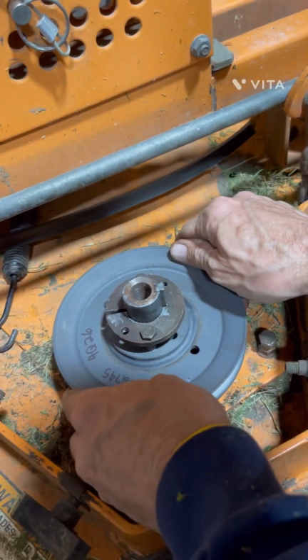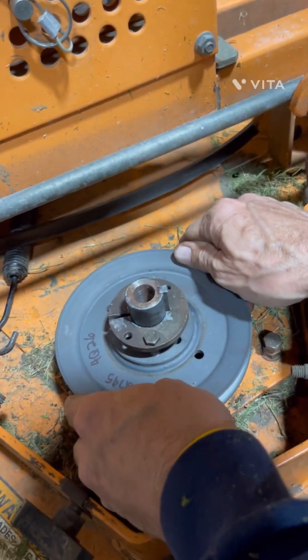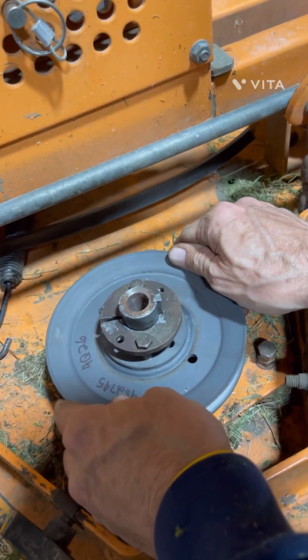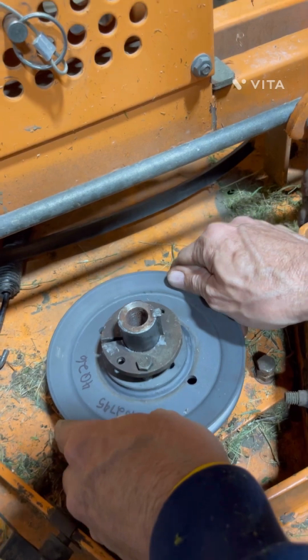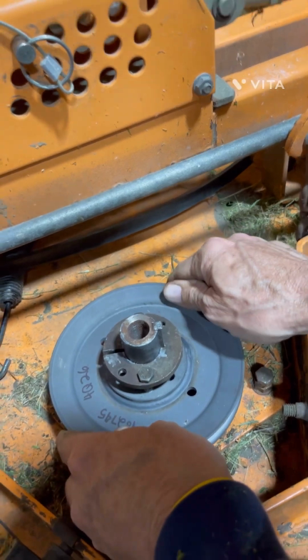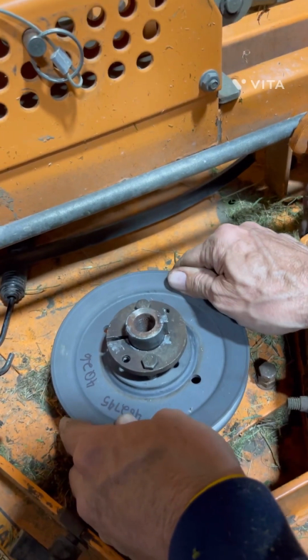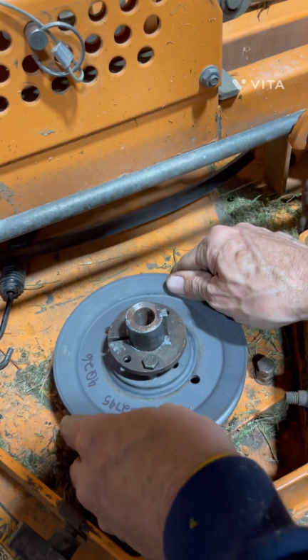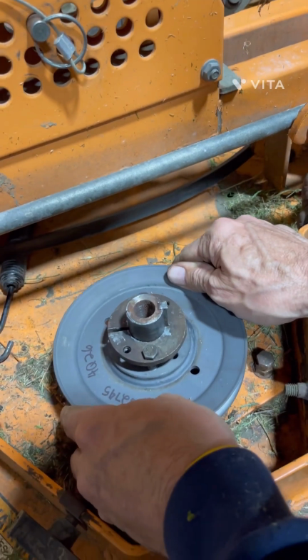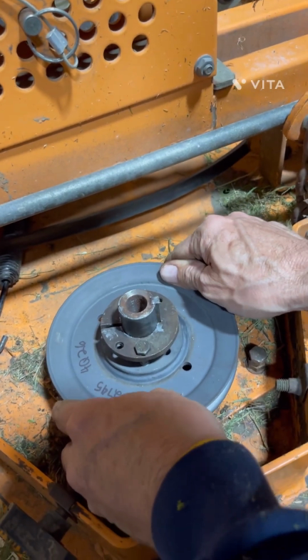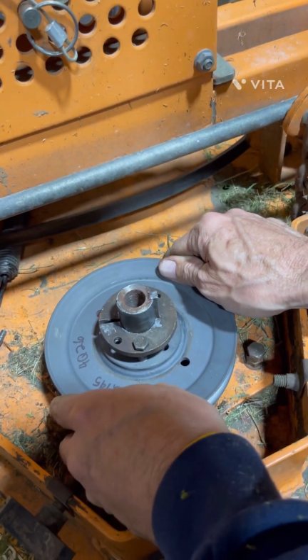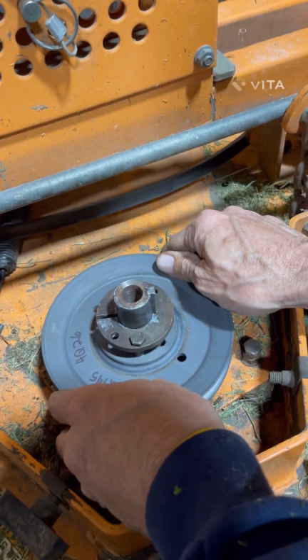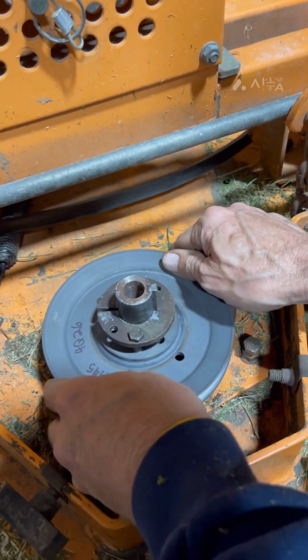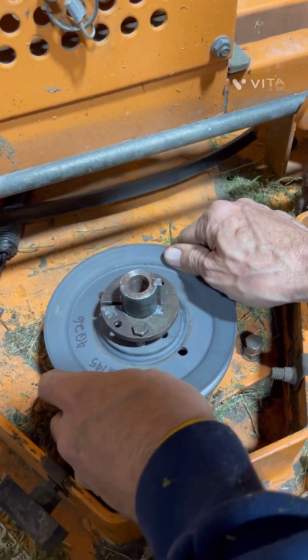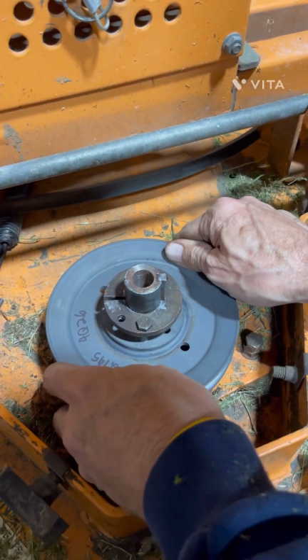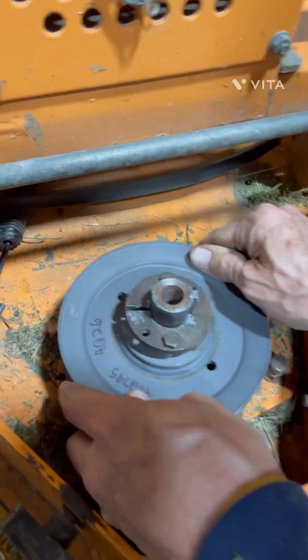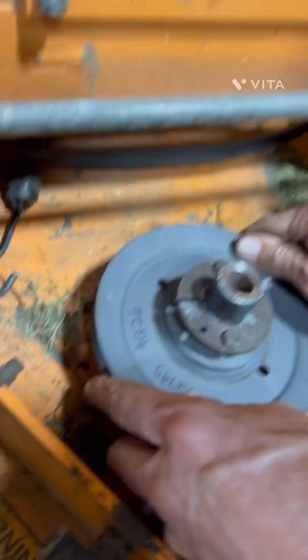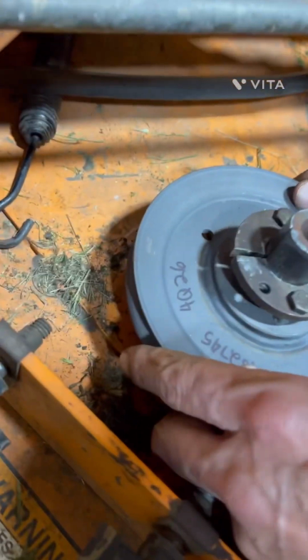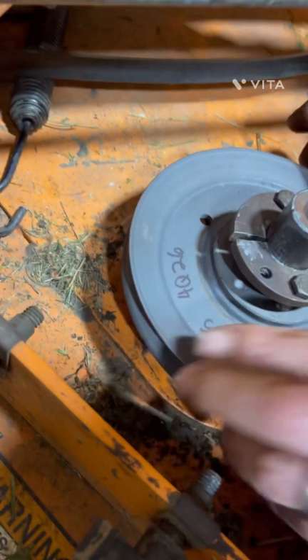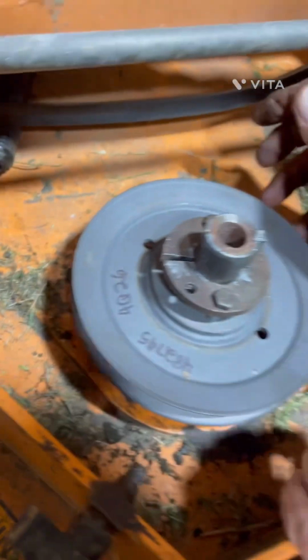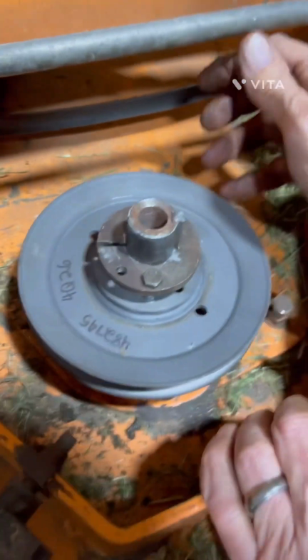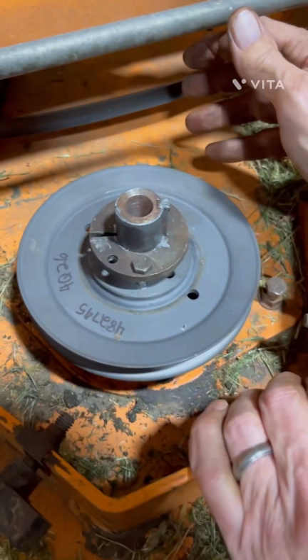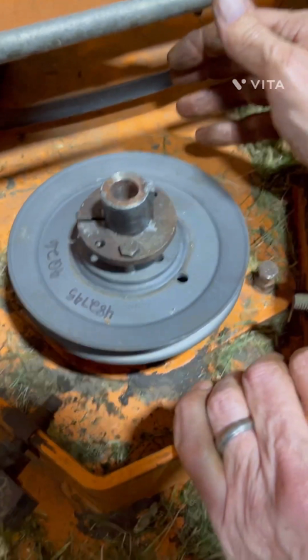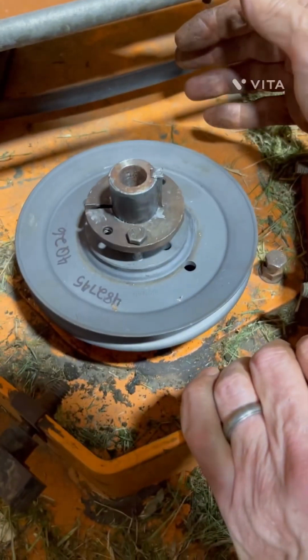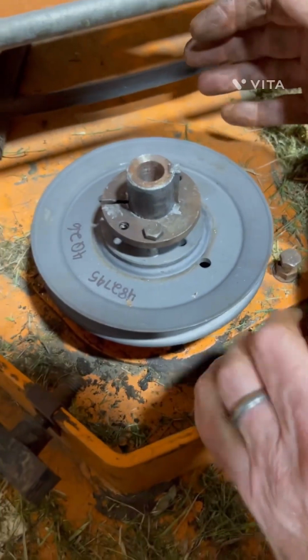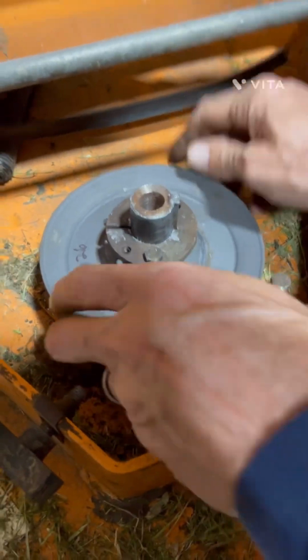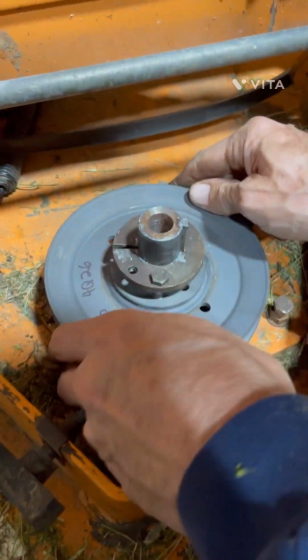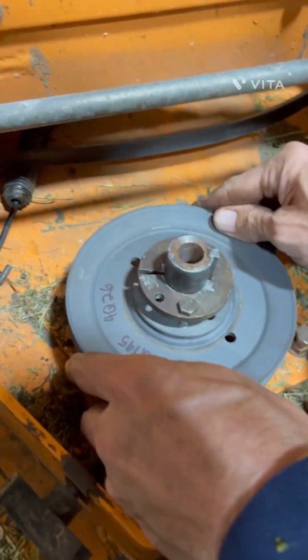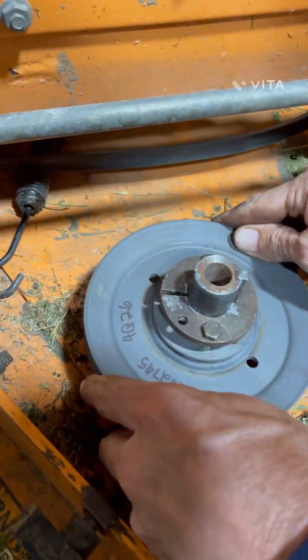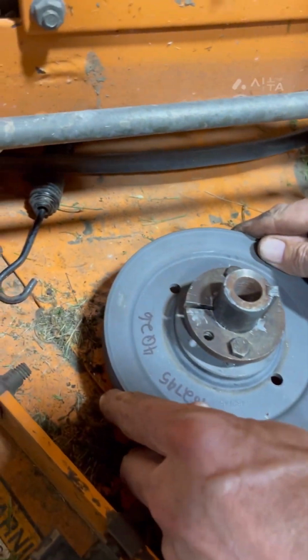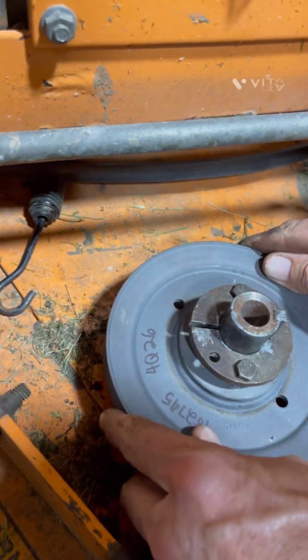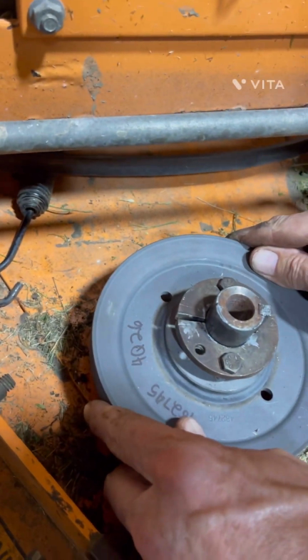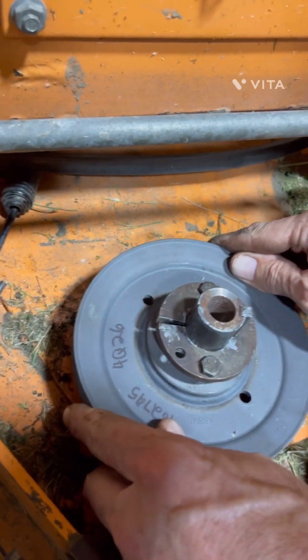I put some never-seize on these shafts and my bolts when I put stuff back together. That way, when I have to replace it again later, it'll come off a little bit easier.